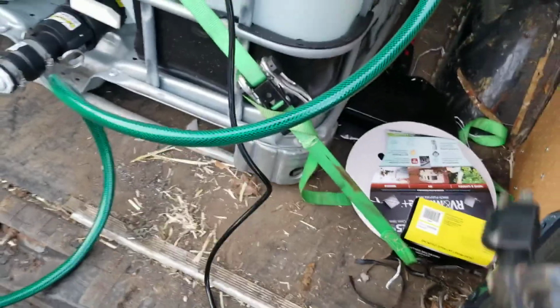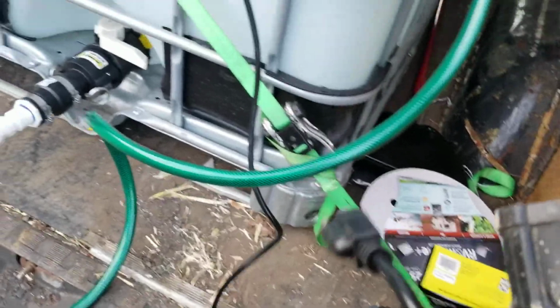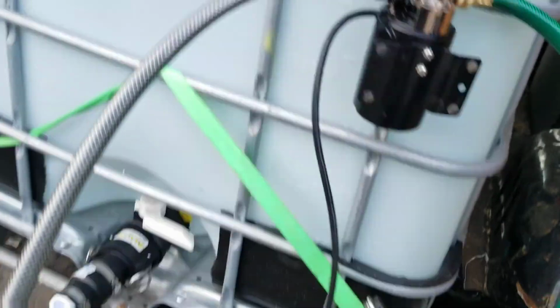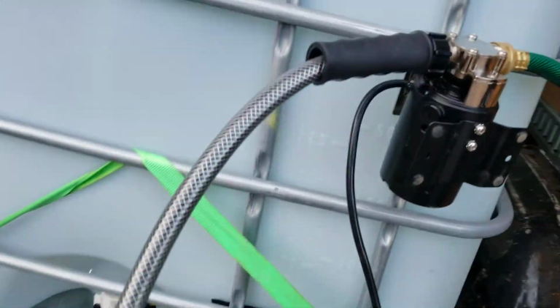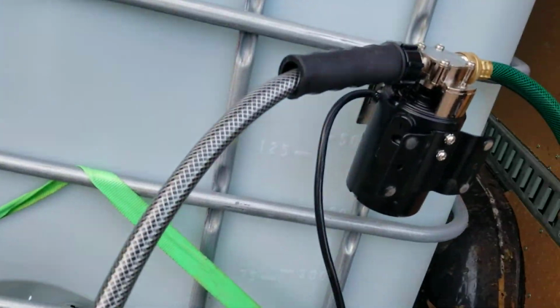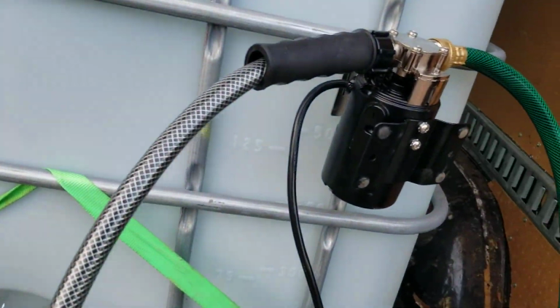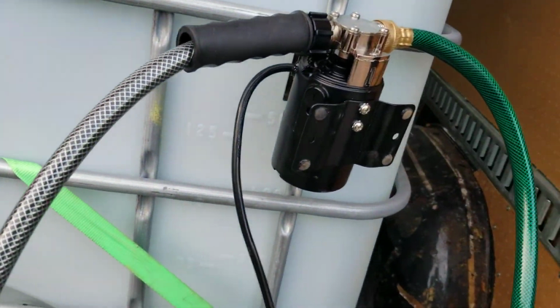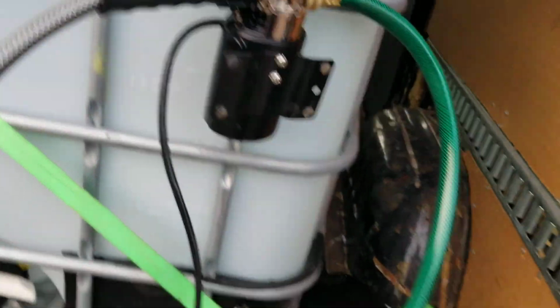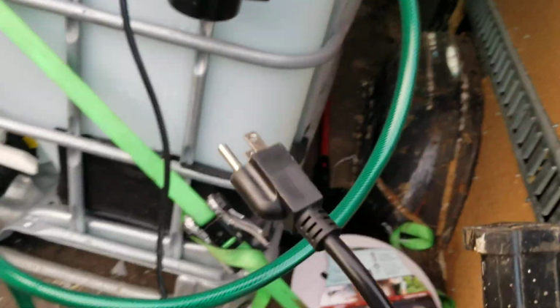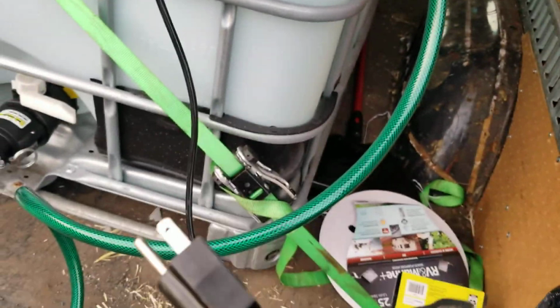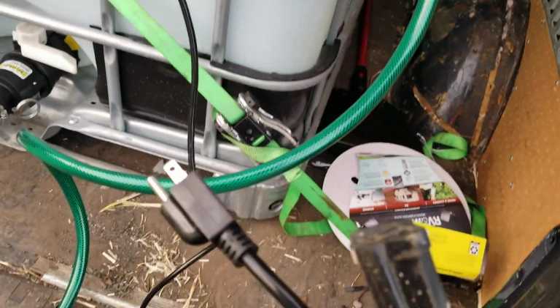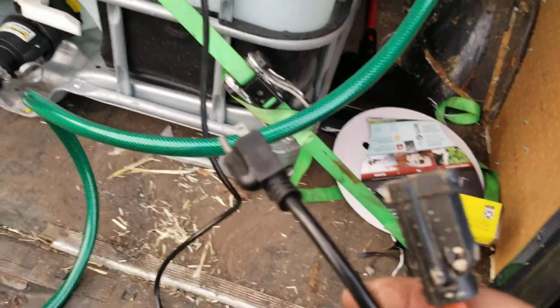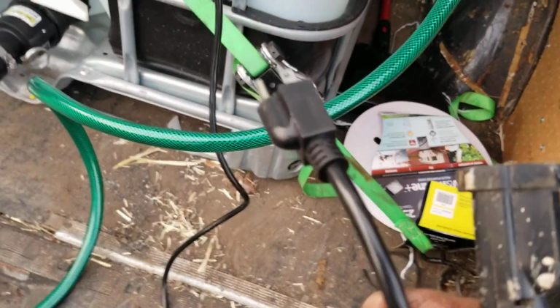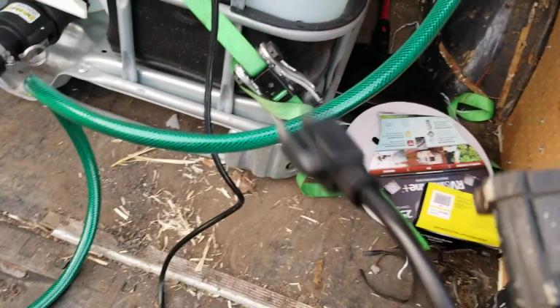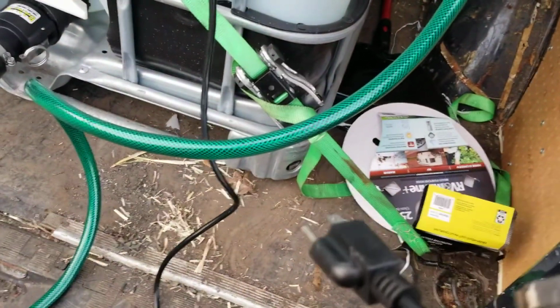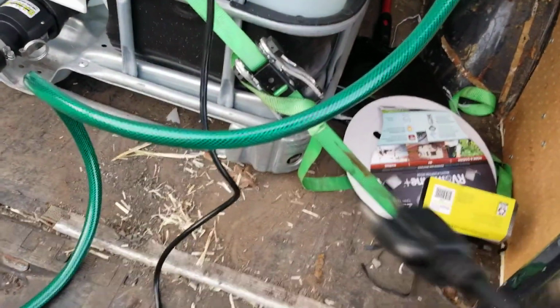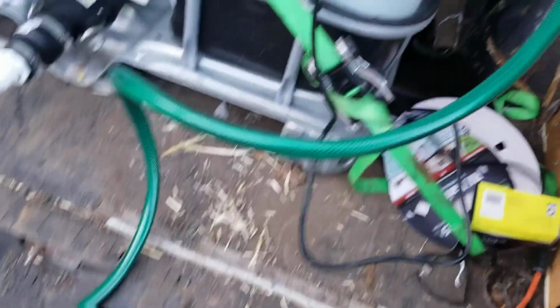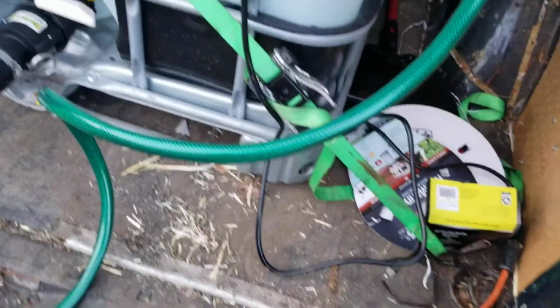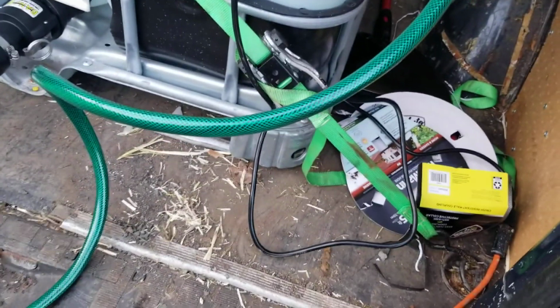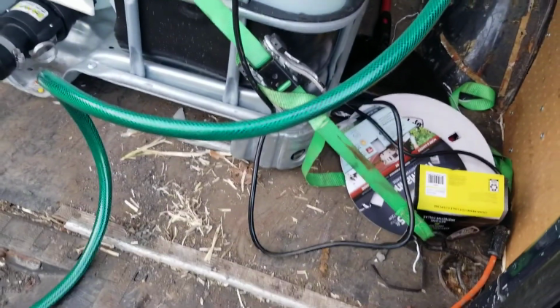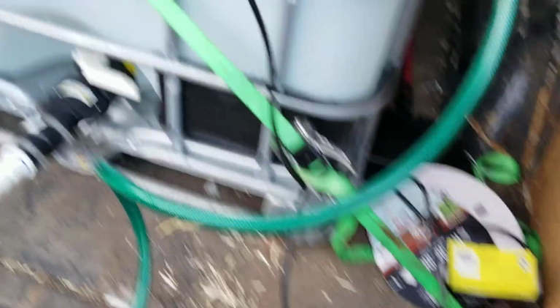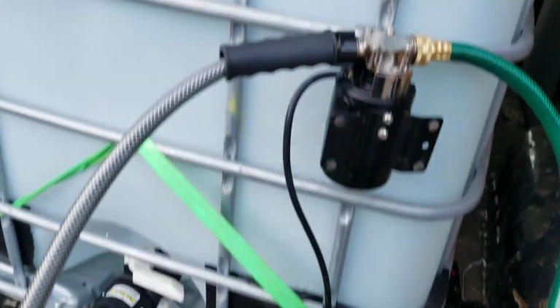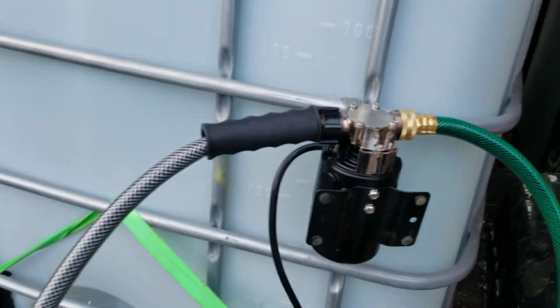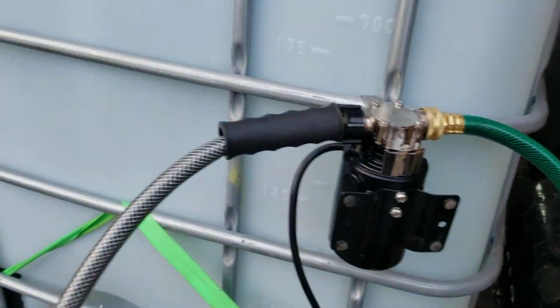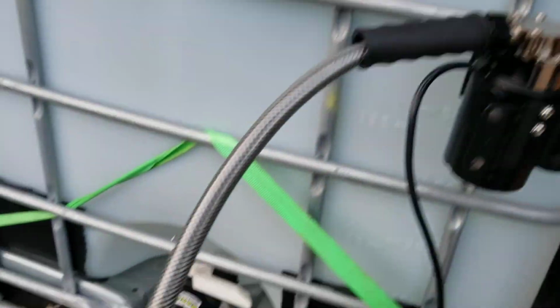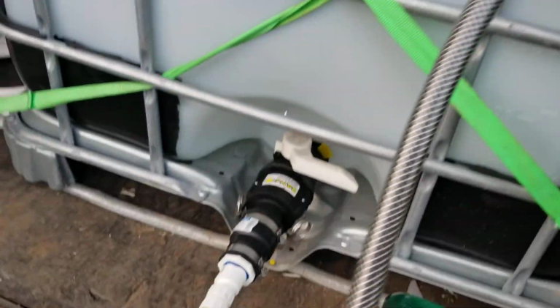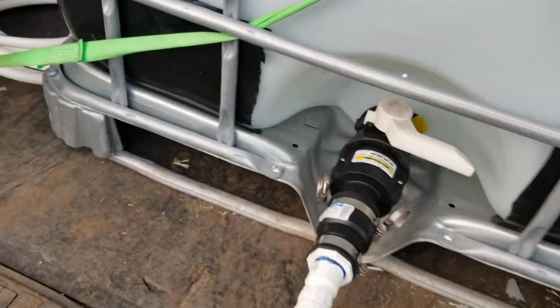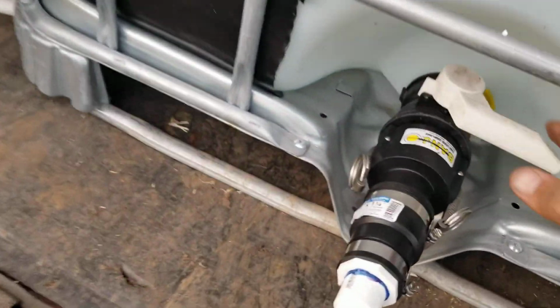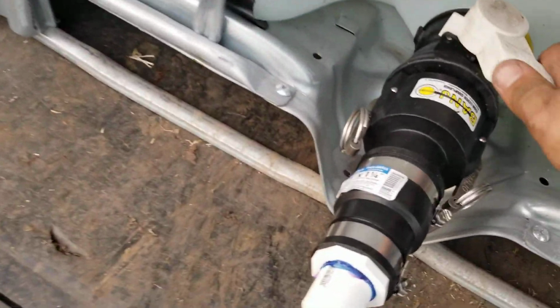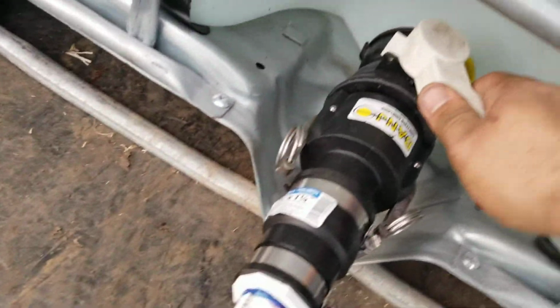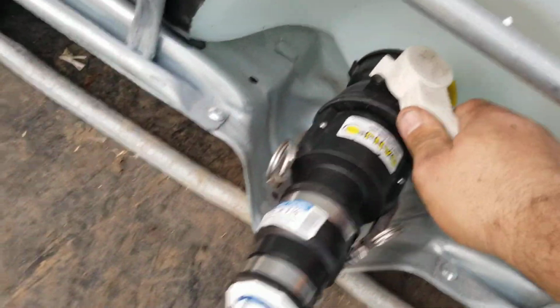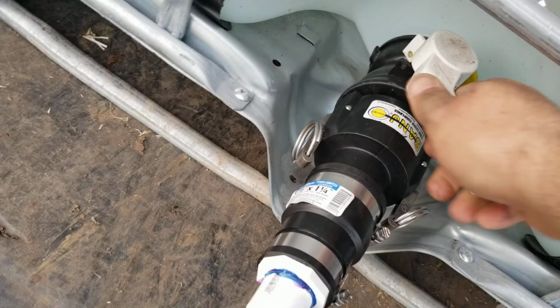There doesn't seem to be an on/off switch on it, so as soon as you plug it in it comes on. And there we go, it's on. Let's go ahead and open up this valve.